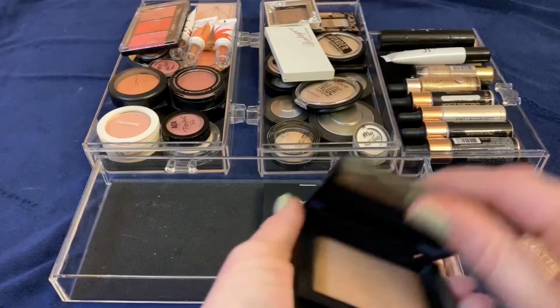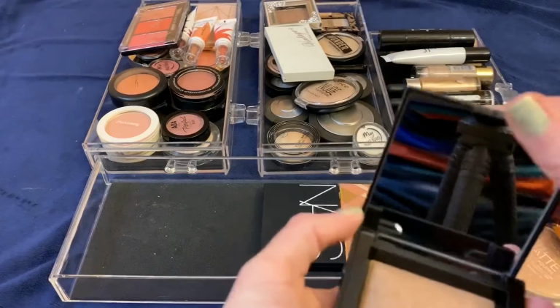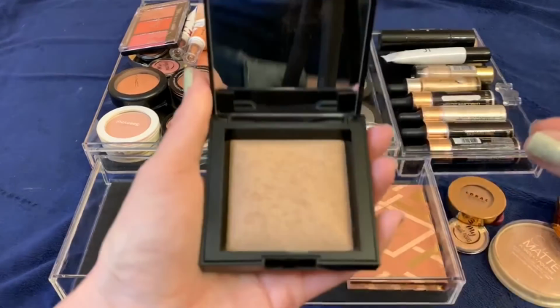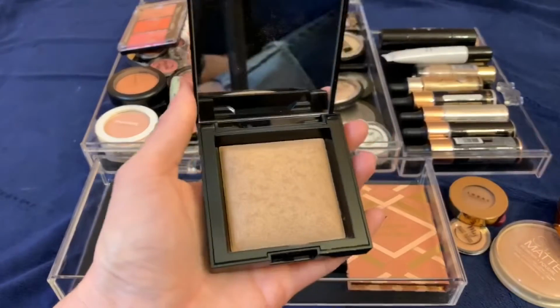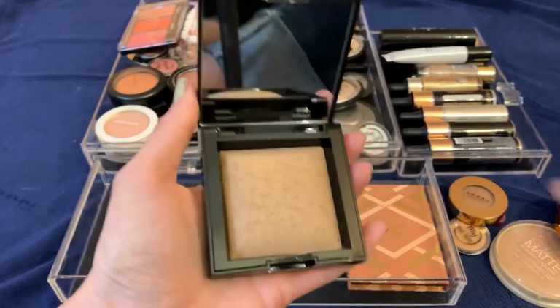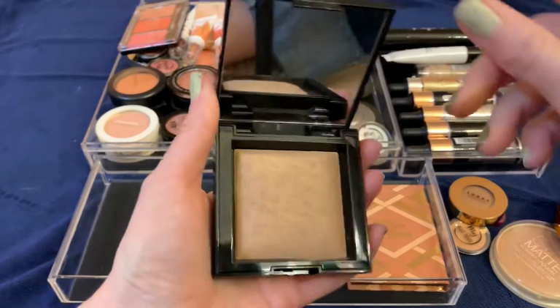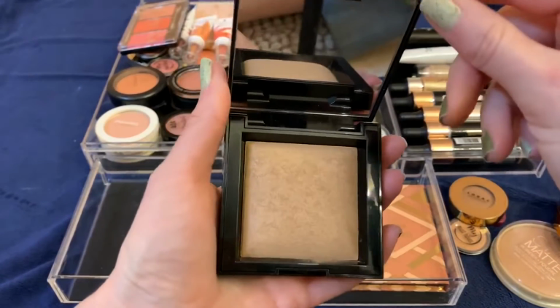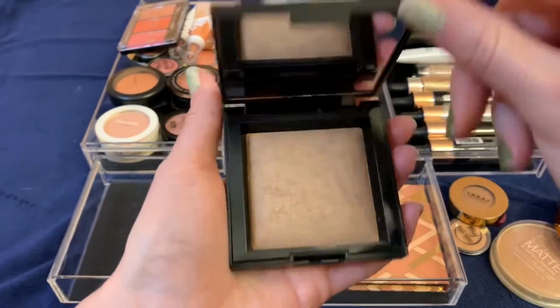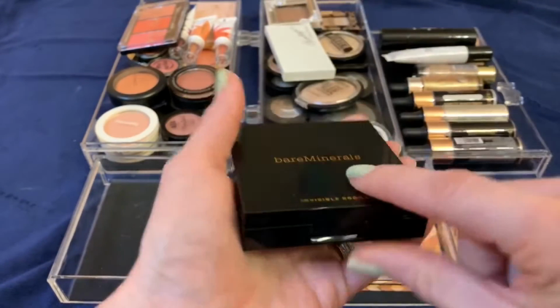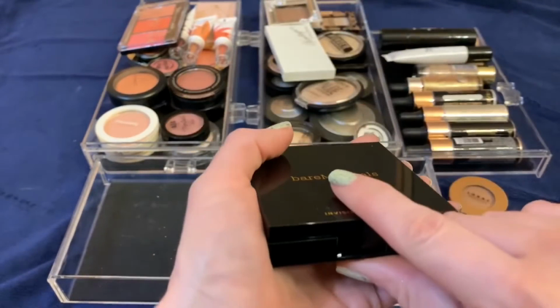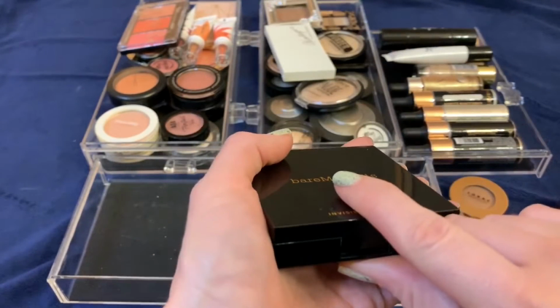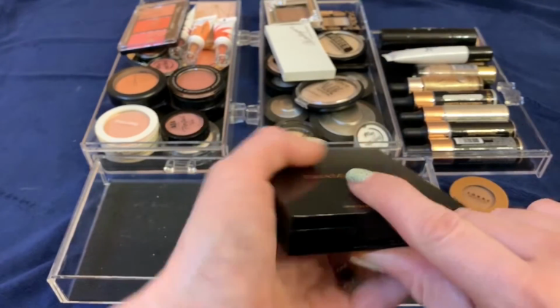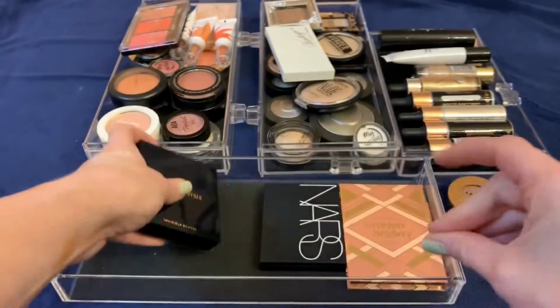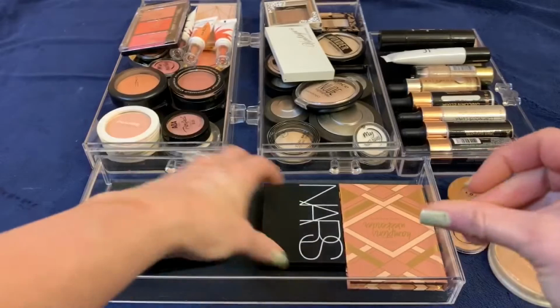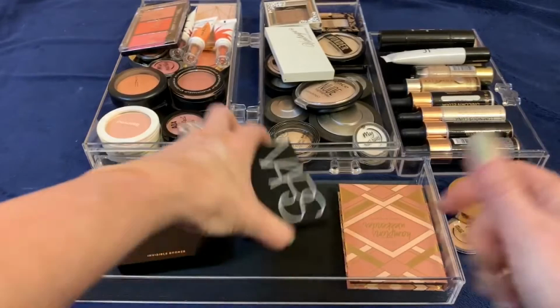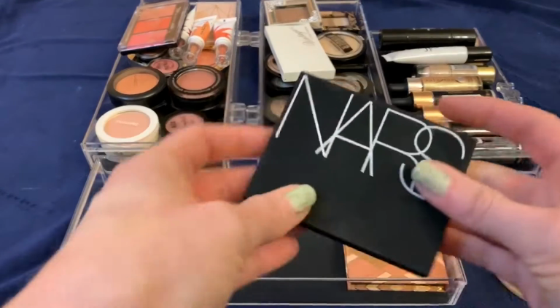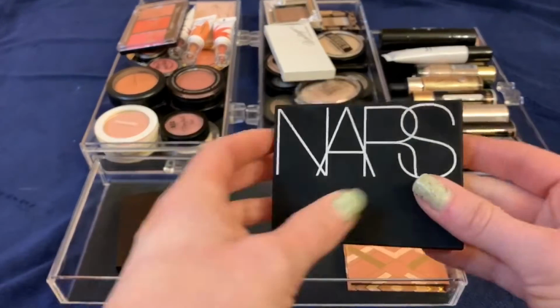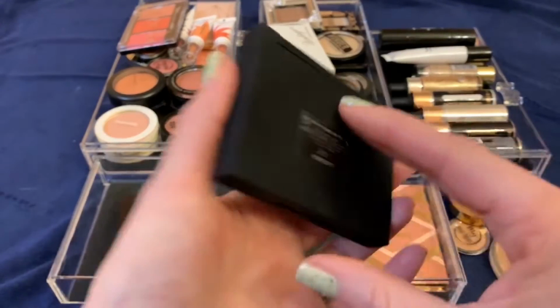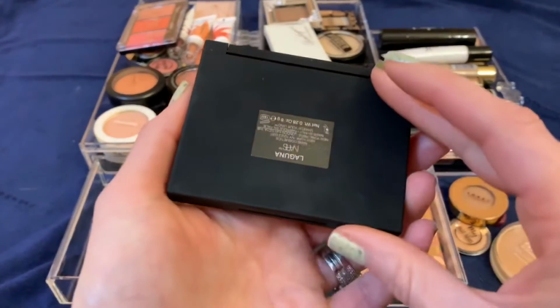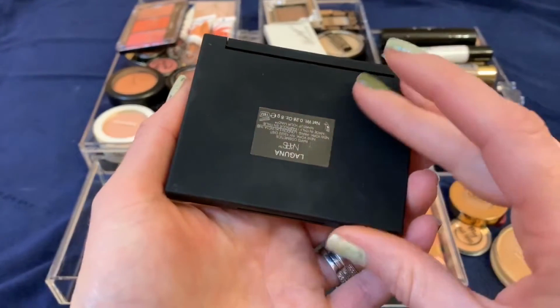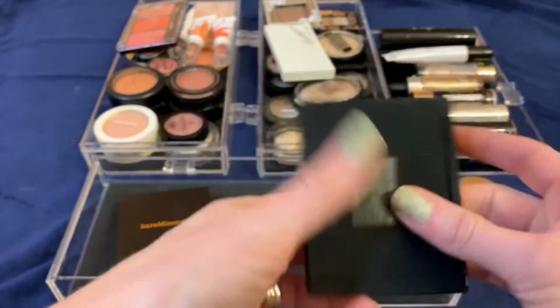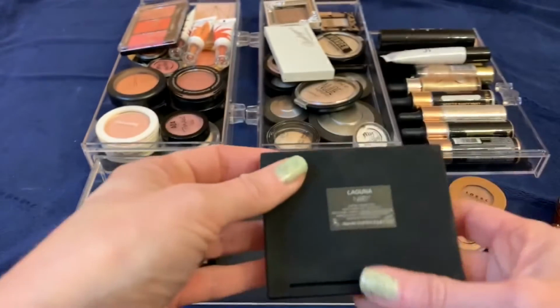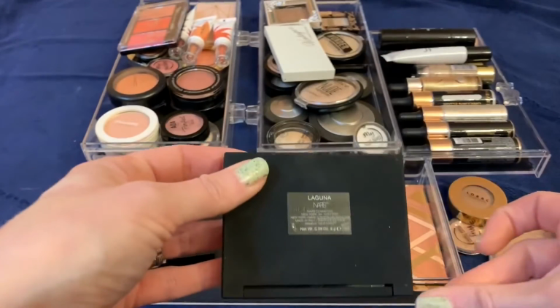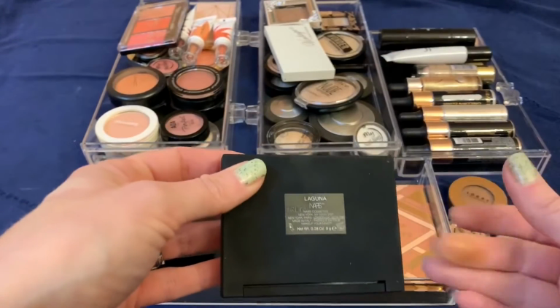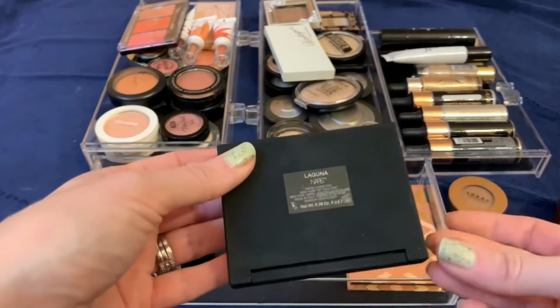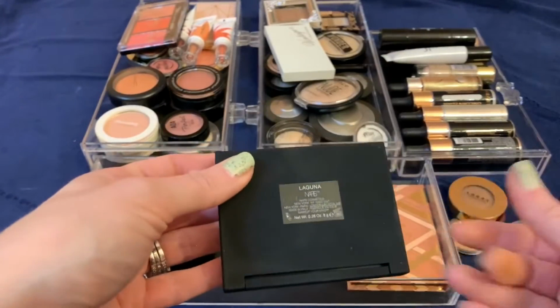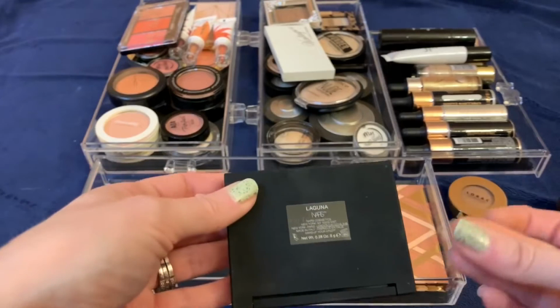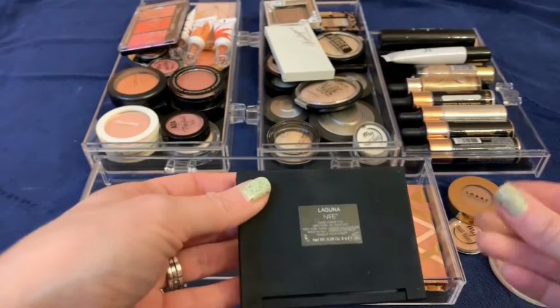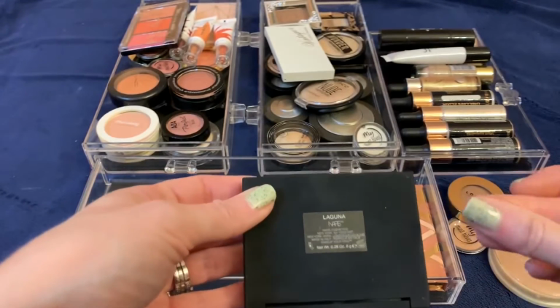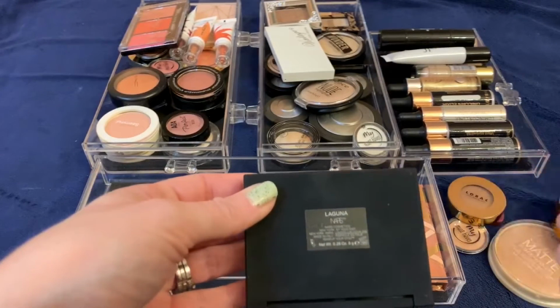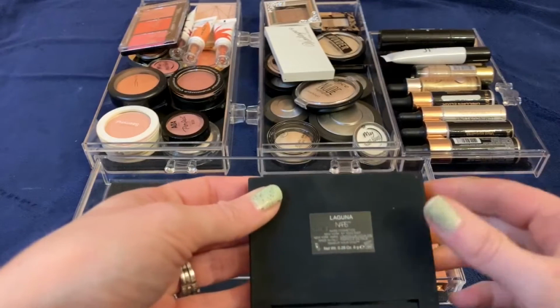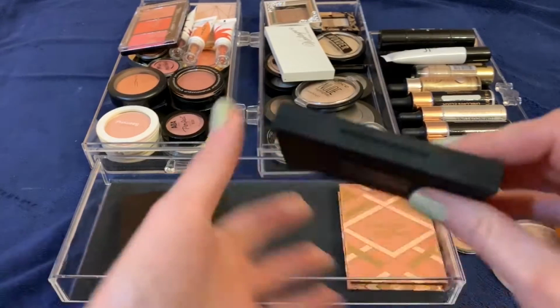This is my Bare Minerals Invisible Bronze in Fair to Light. I really like this one — I got it off the recommendation of Lindsay from Lady in the Truck, and so far I'm really enjoying this. I'm going to keep that.